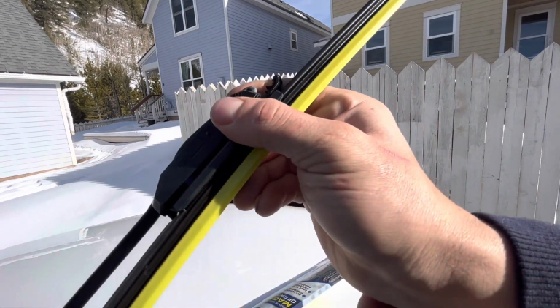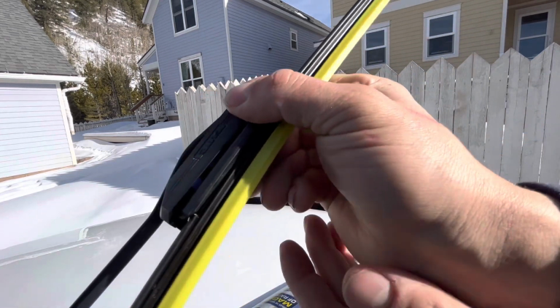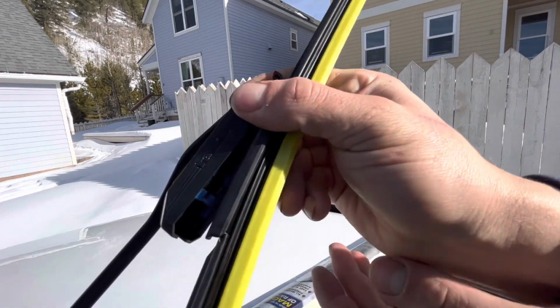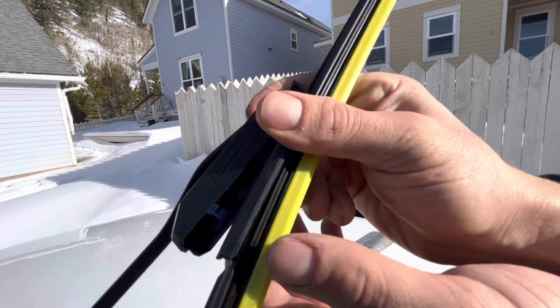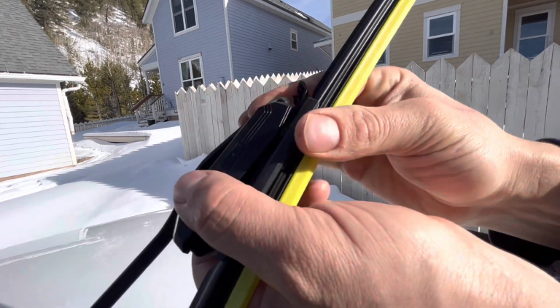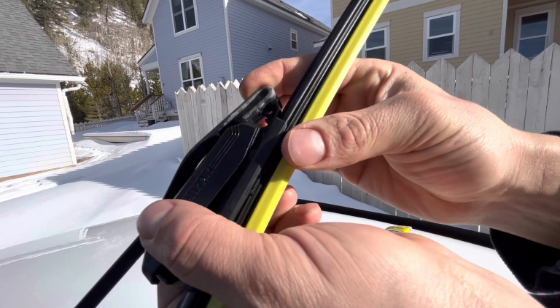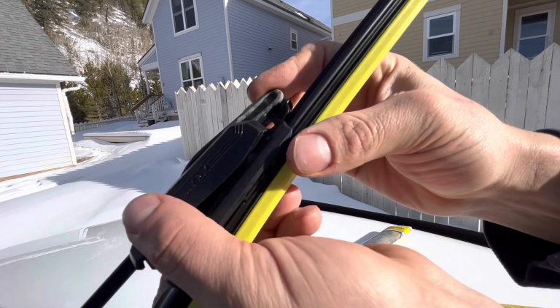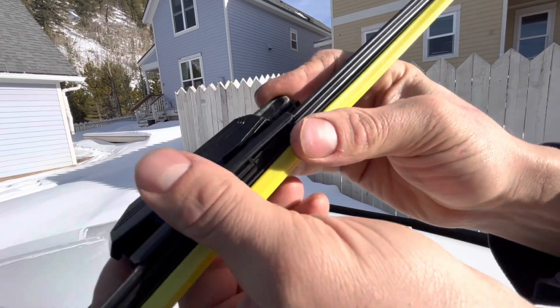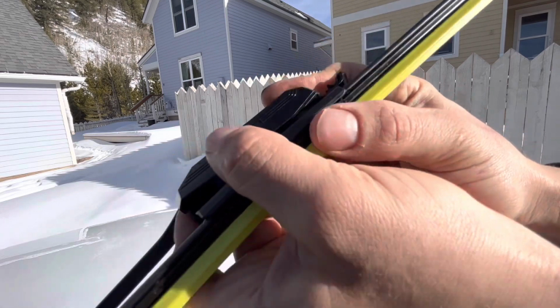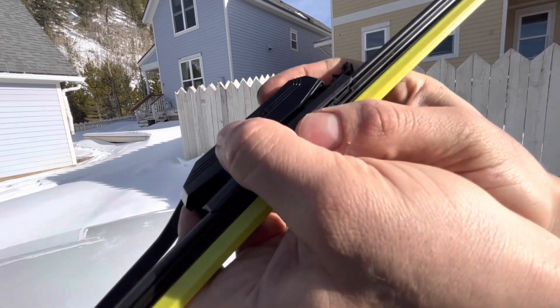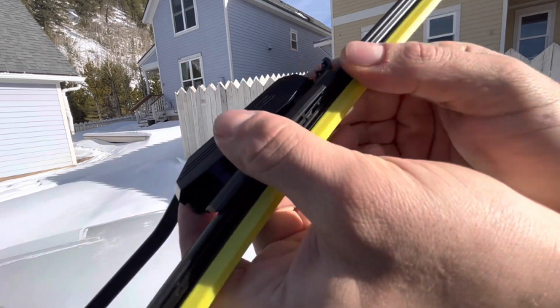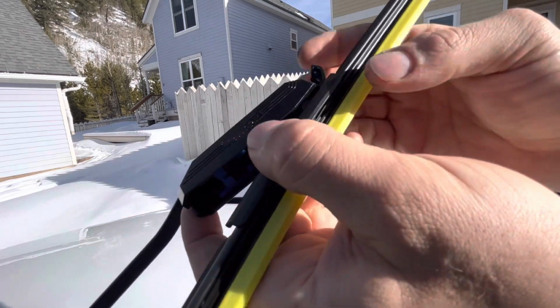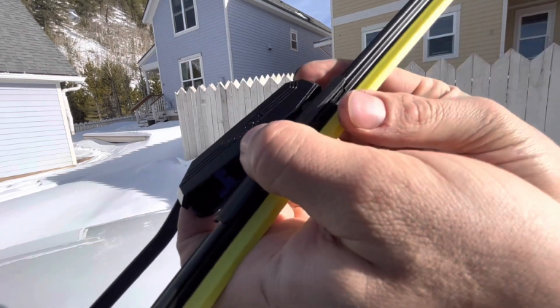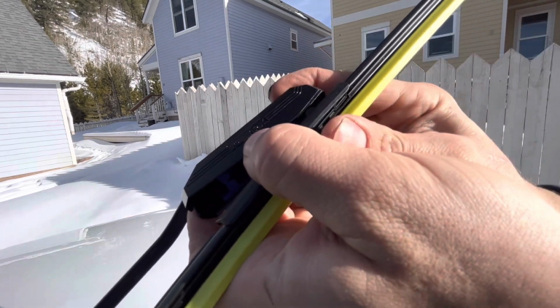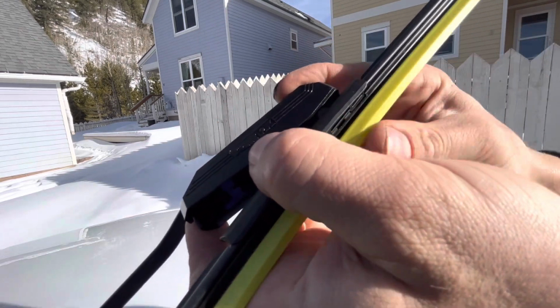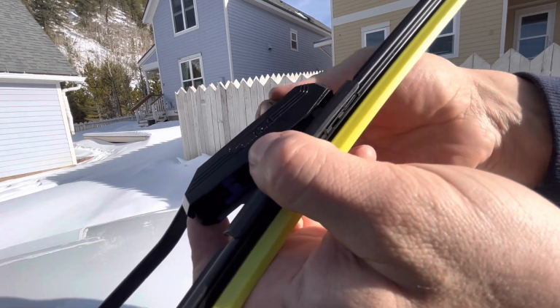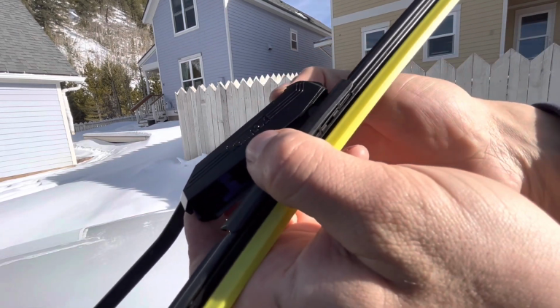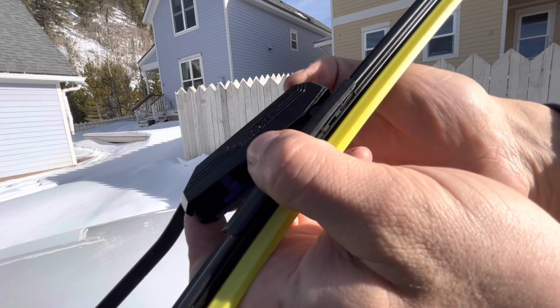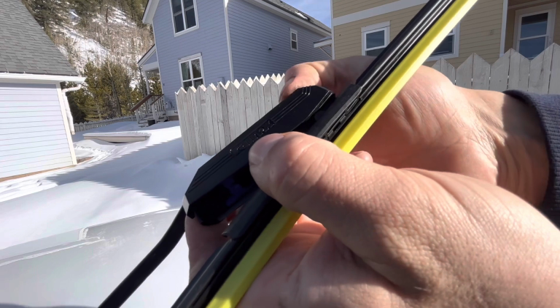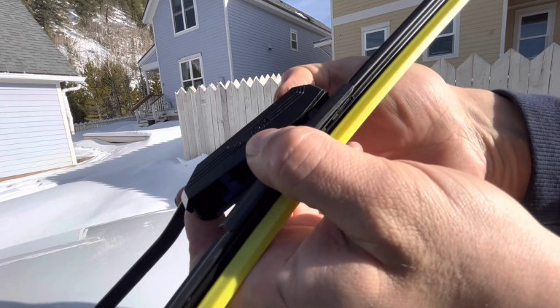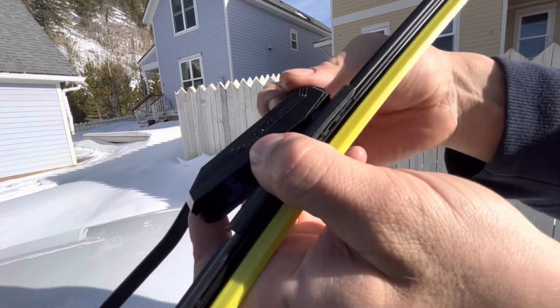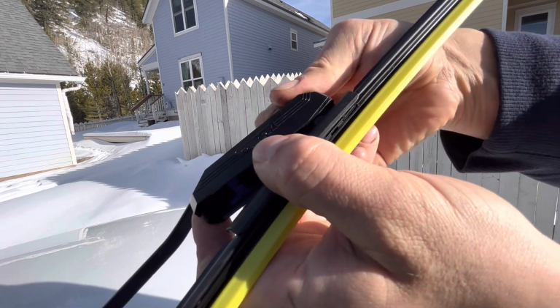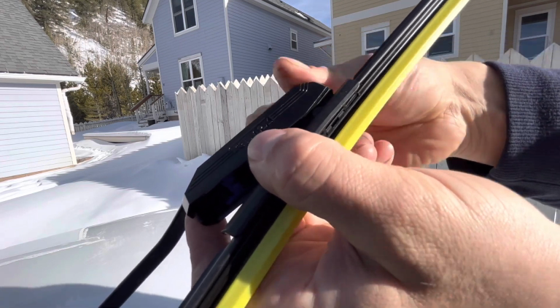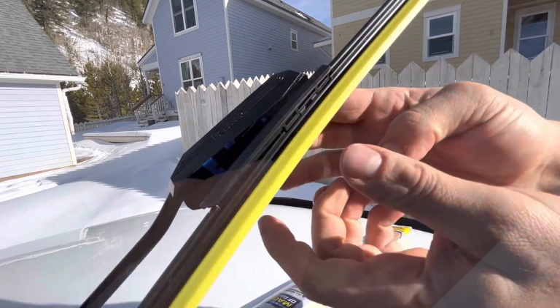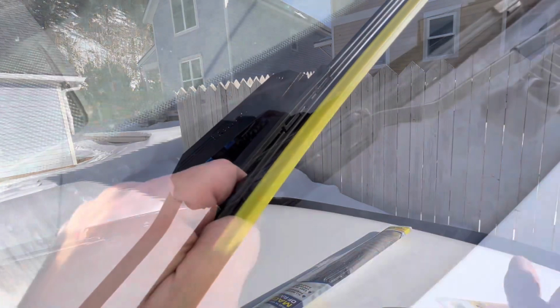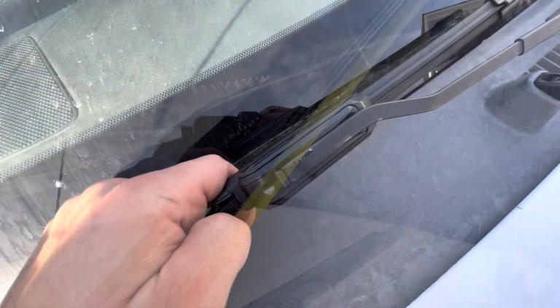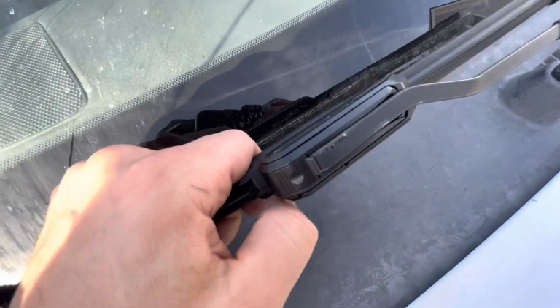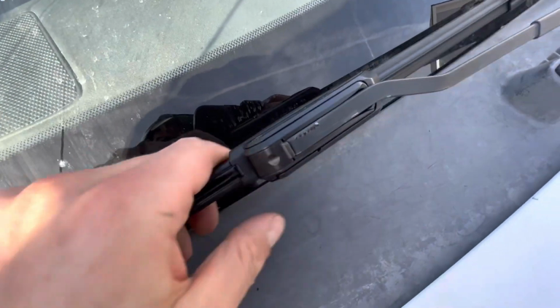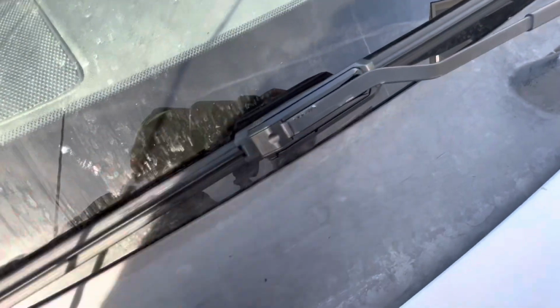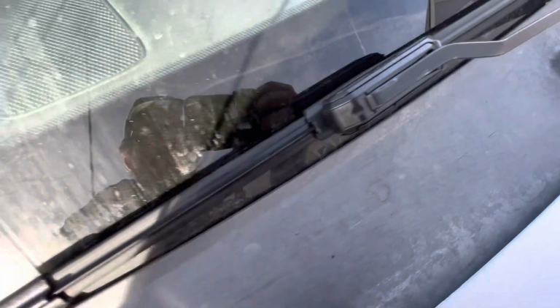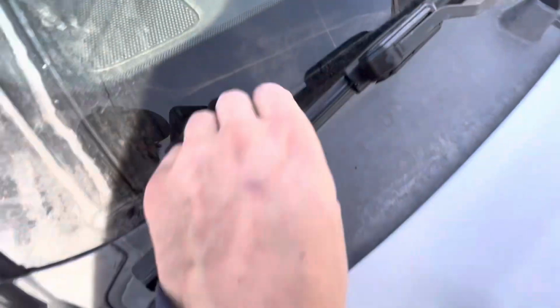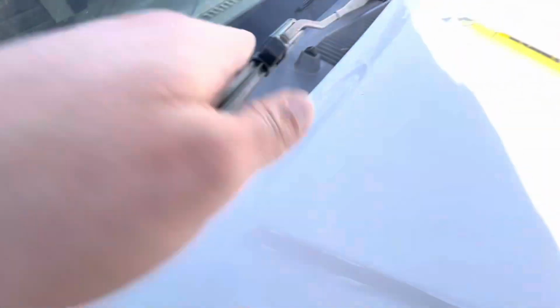So I pop the tab open on these new winter heavy-duty ones and it just slides right on that hook. Then you push that tab down — it wasn't seated all the way at first, but just make sure it's seated all the way so that top tab comes down and locks it onto your wiper arm.